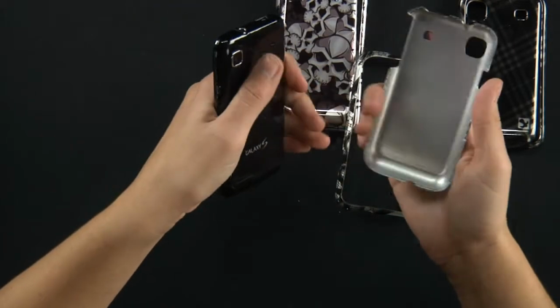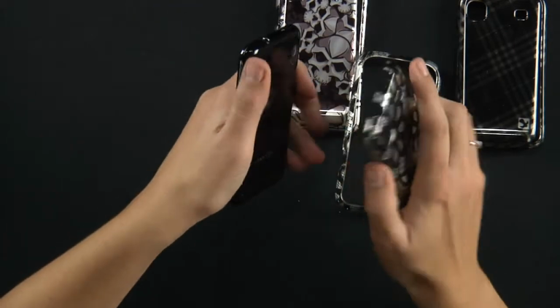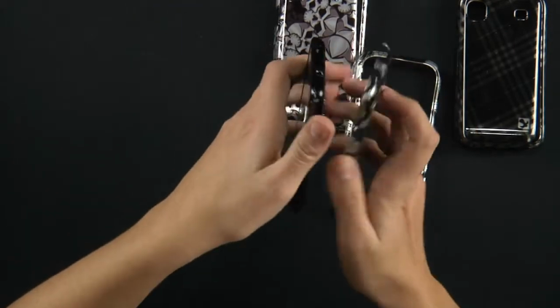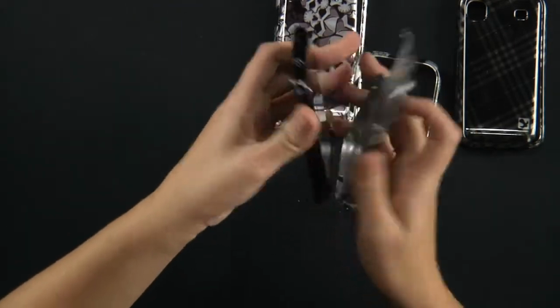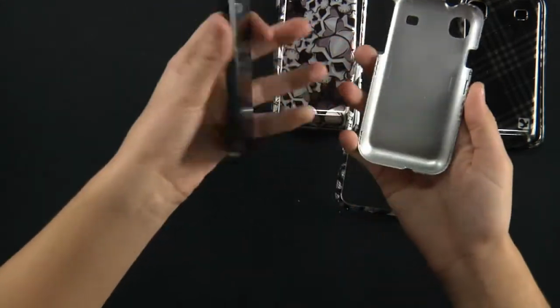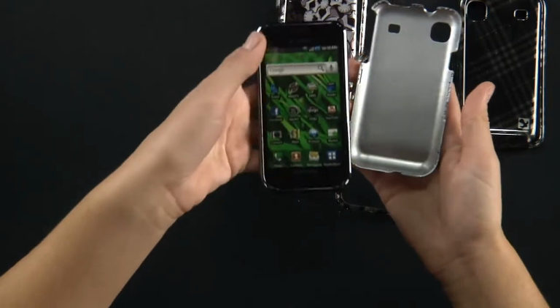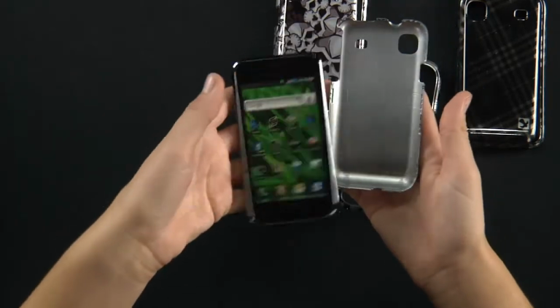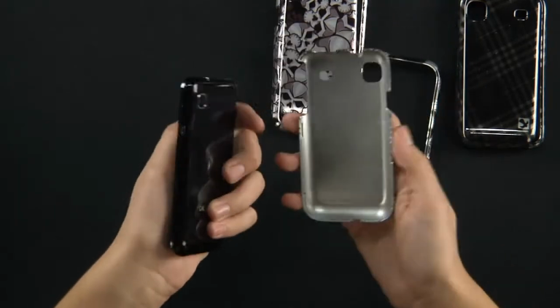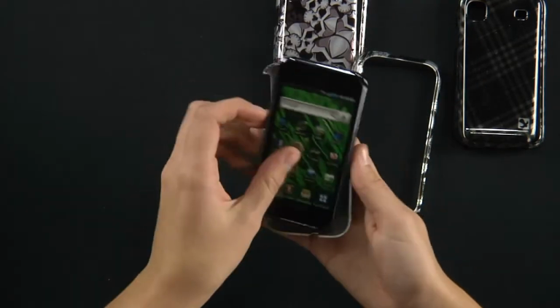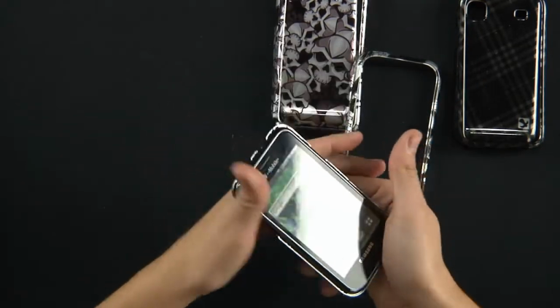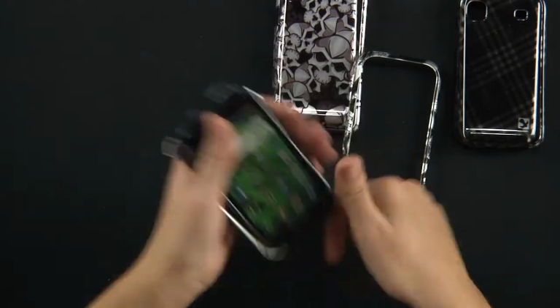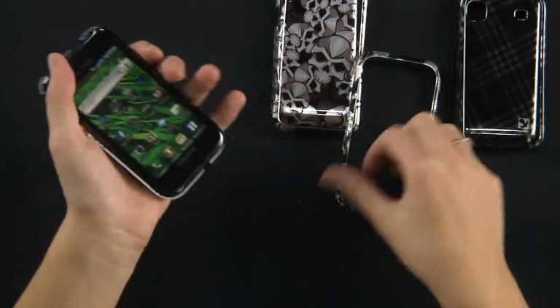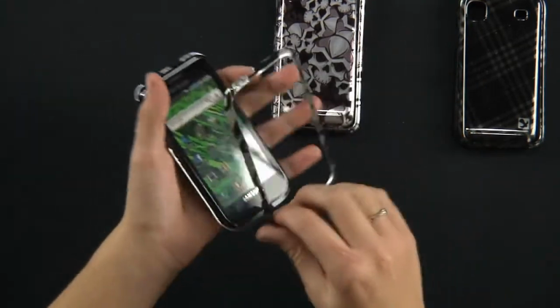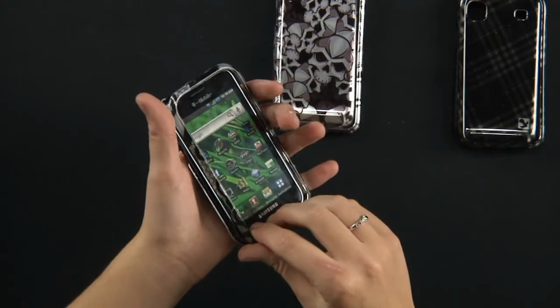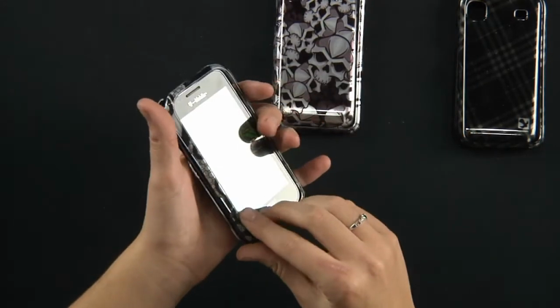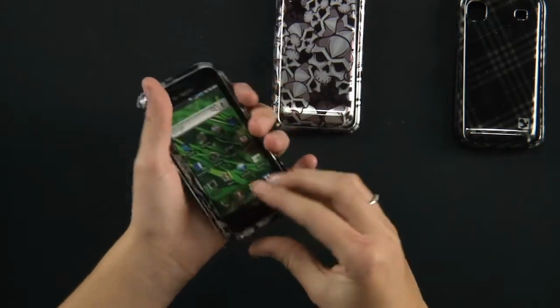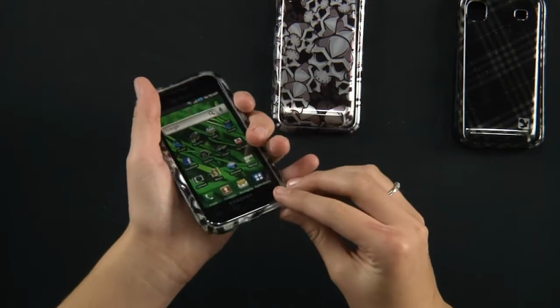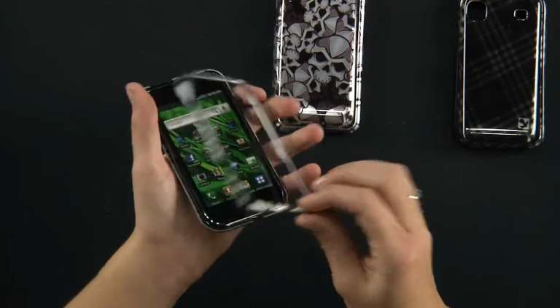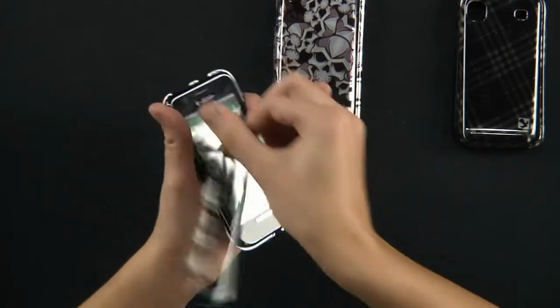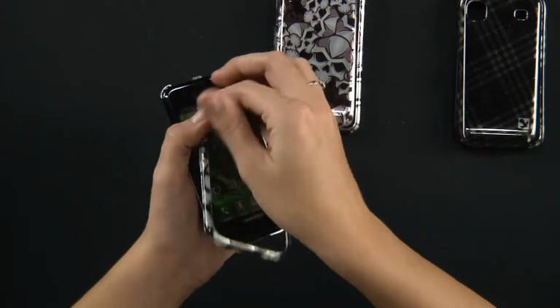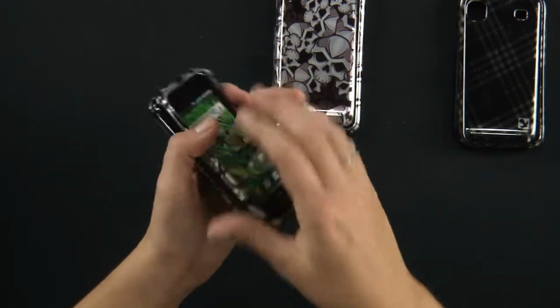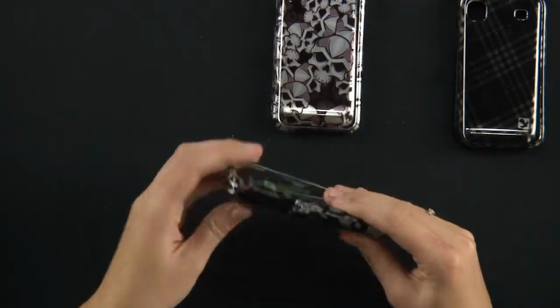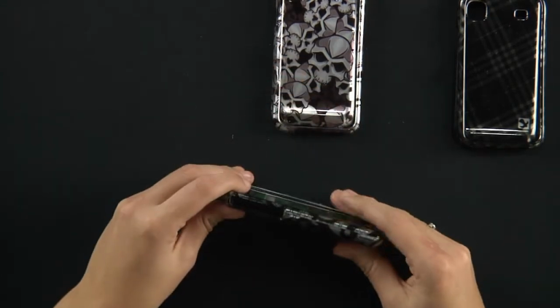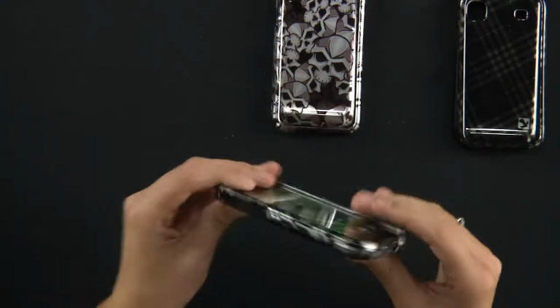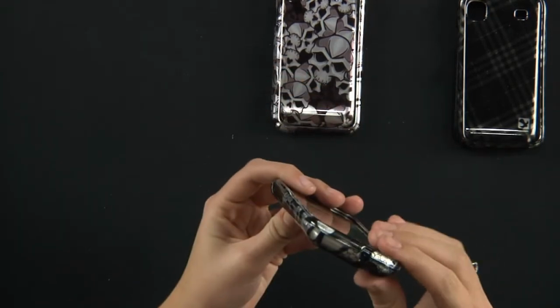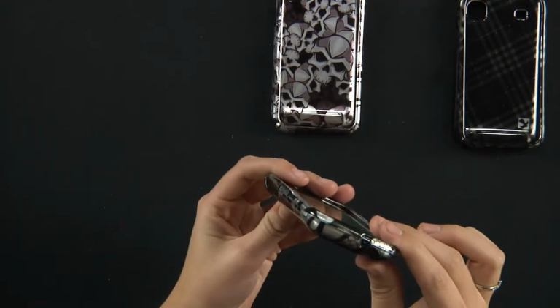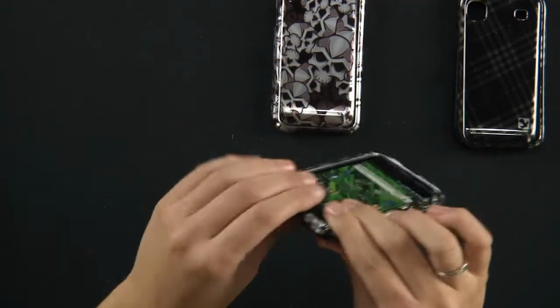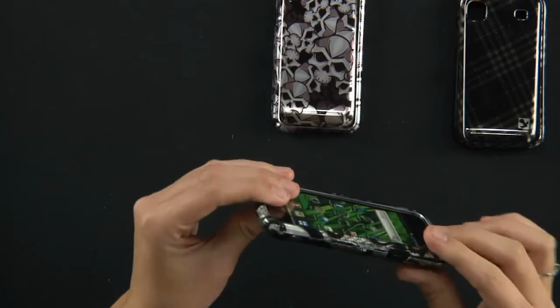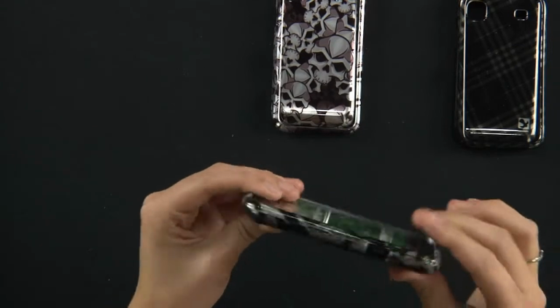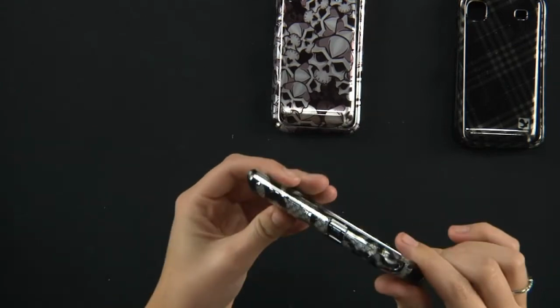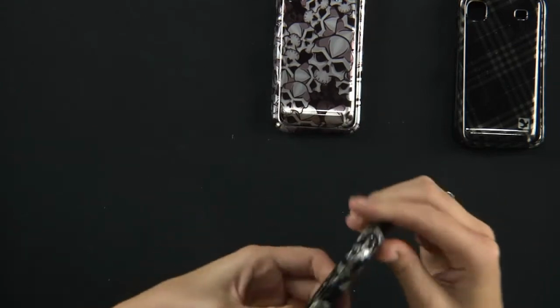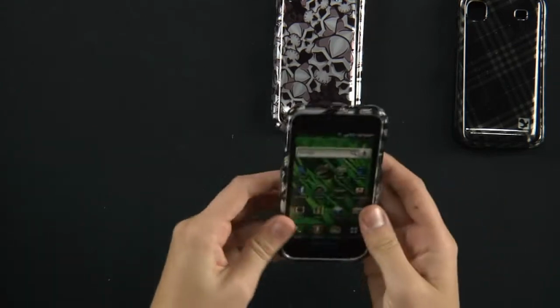It's going to protect your phone very well. It's very easy to install on your phone. You're just going to set in the top and the bottom is going to snap right on, and you can actually hear the snaps — and there you are.